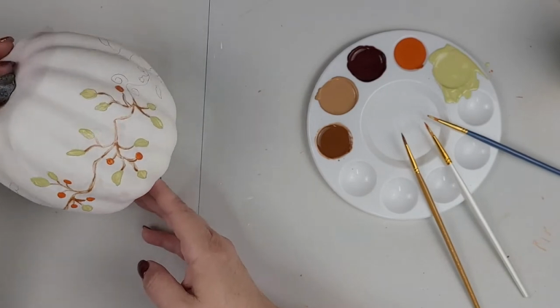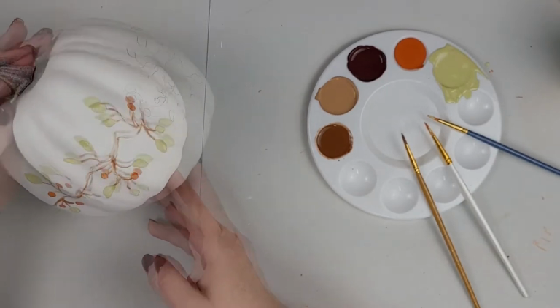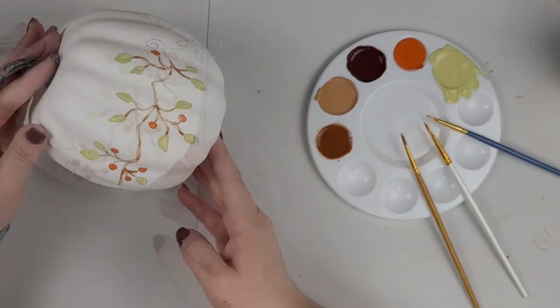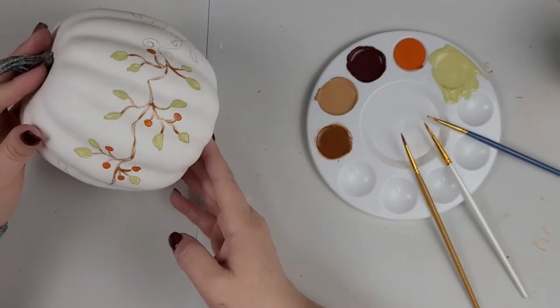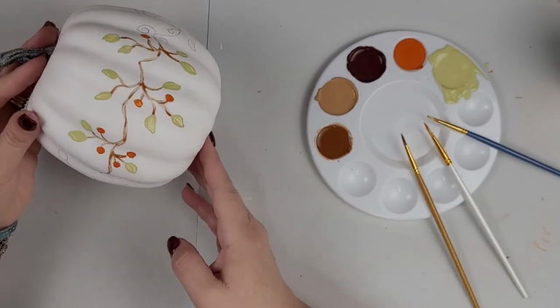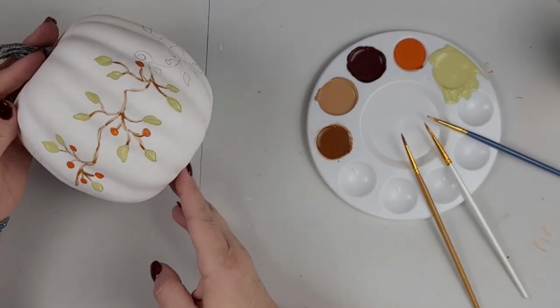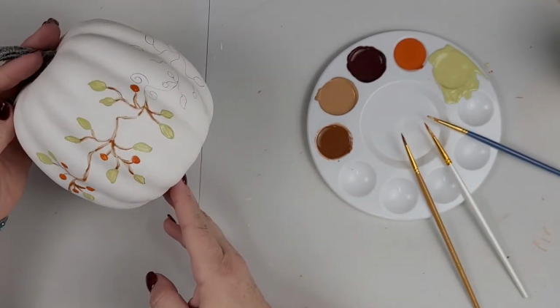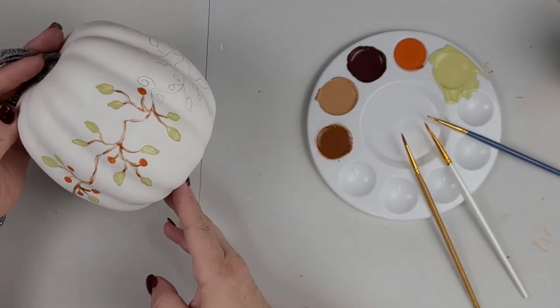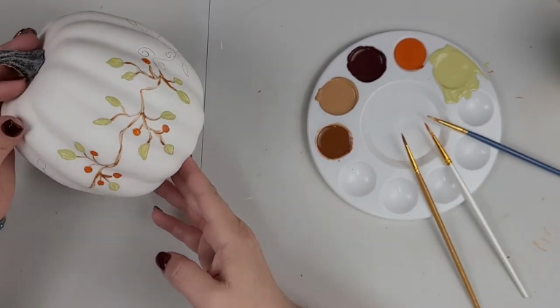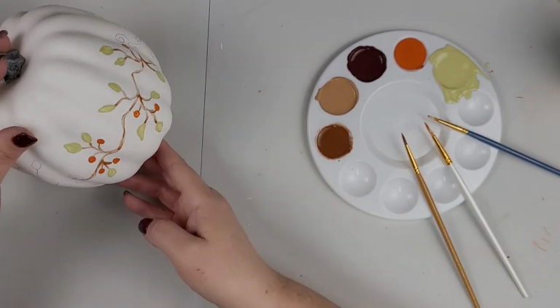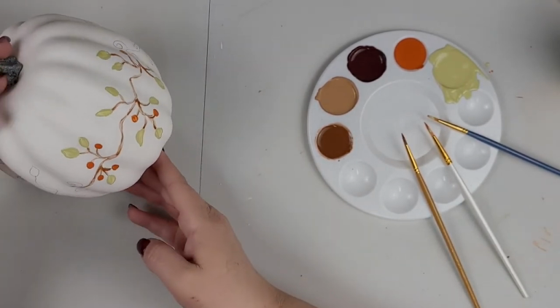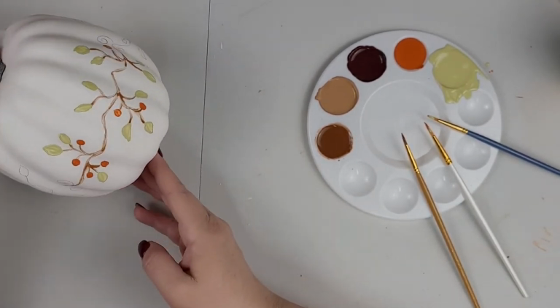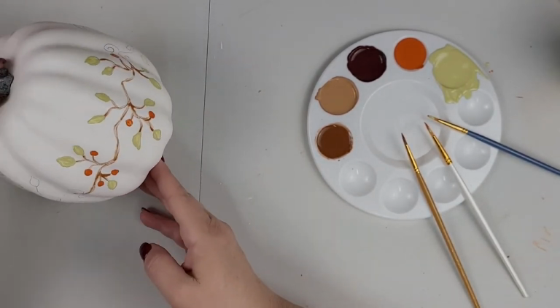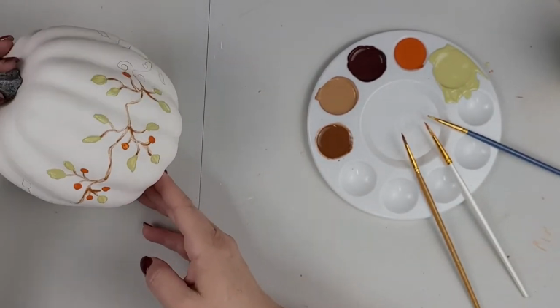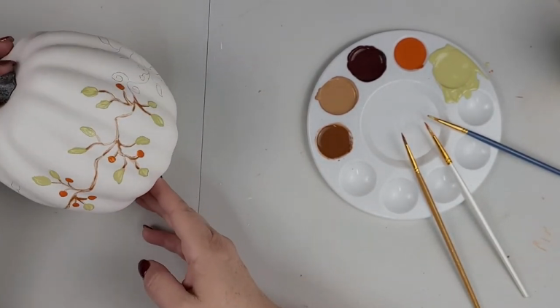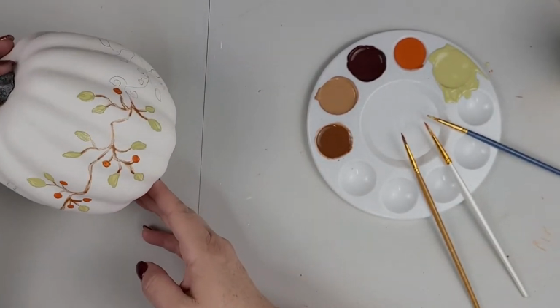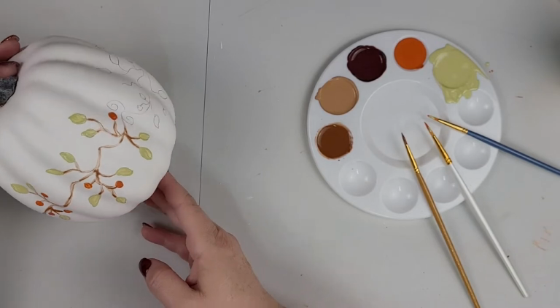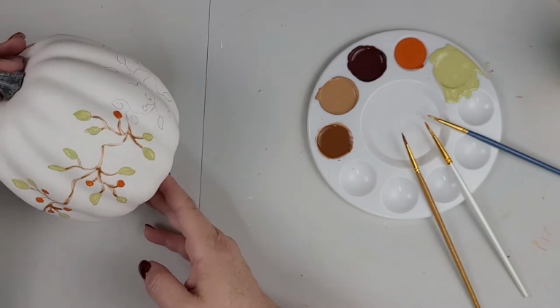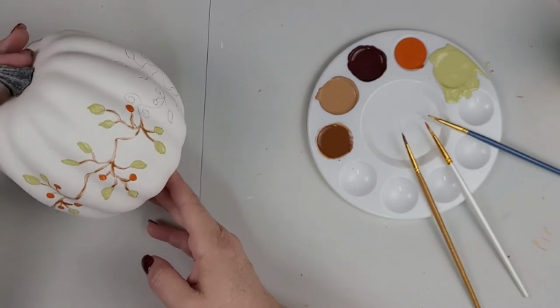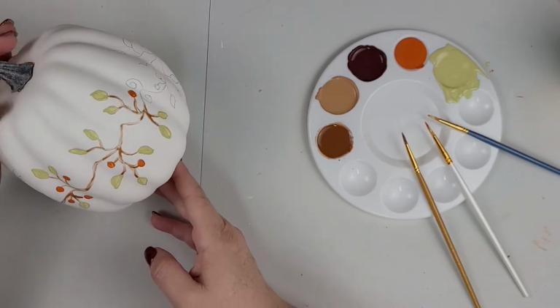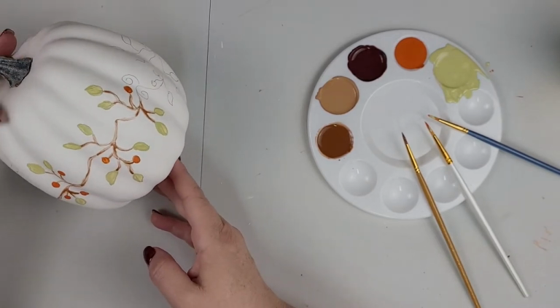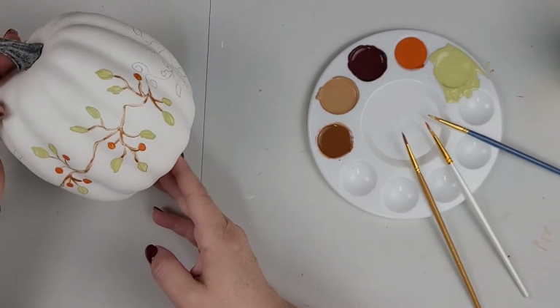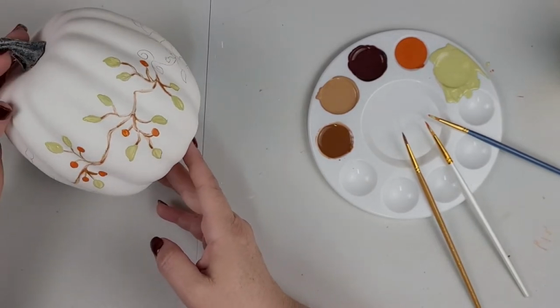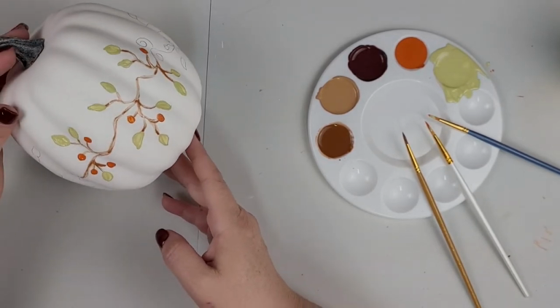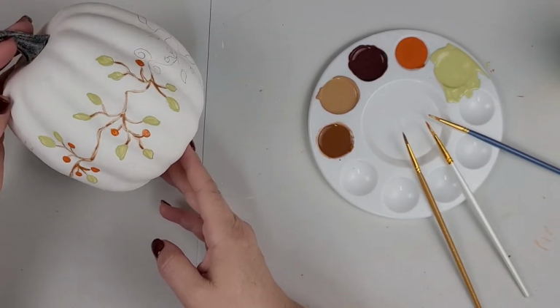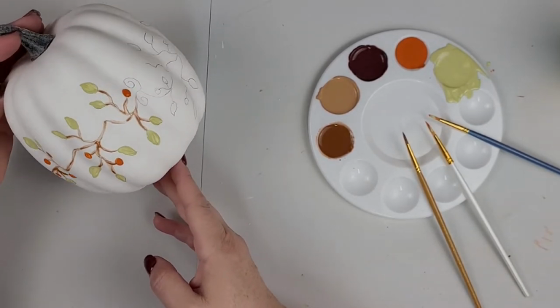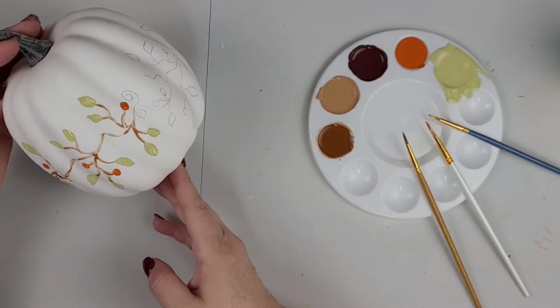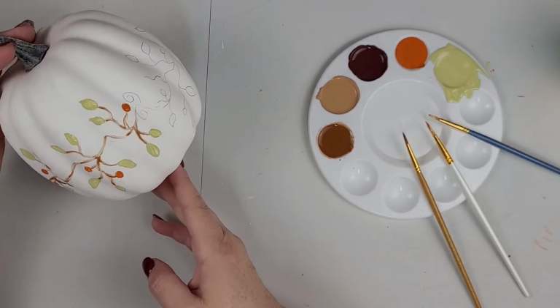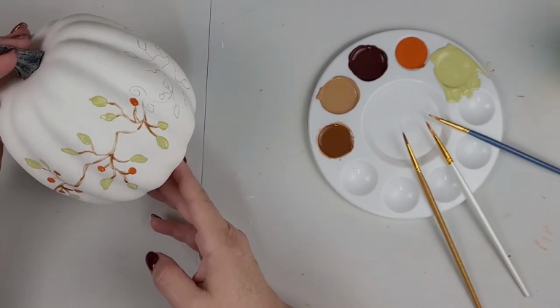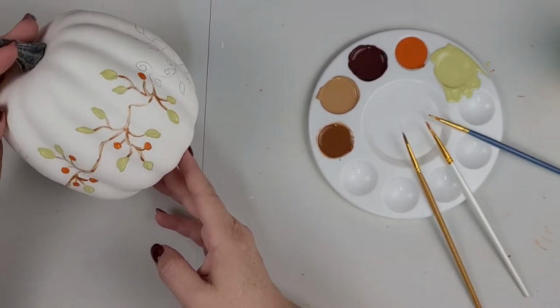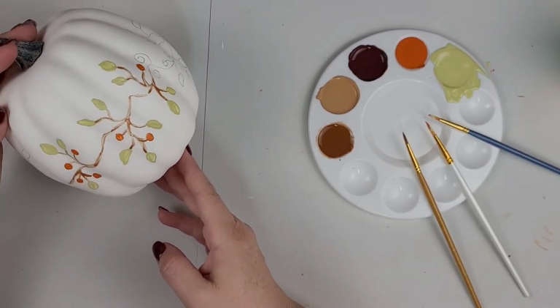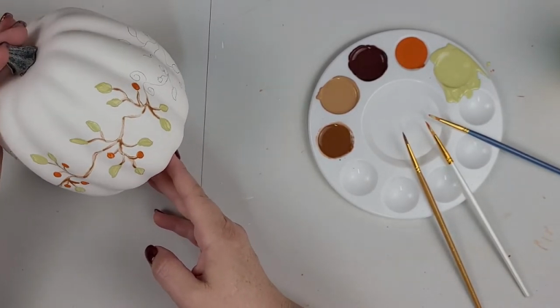I'm just going to let this sit a little bit and dry so that I can go back and put a little bit more detail into it, and then I will move on to the next side.